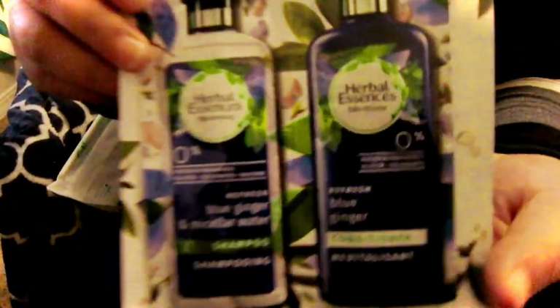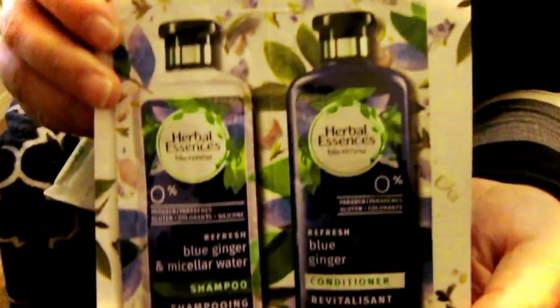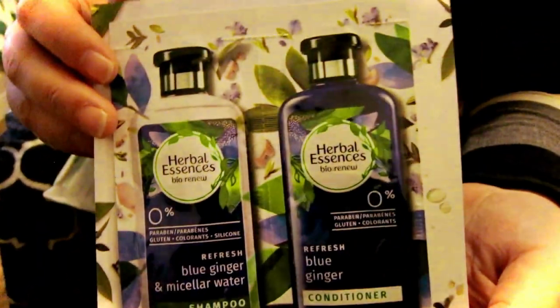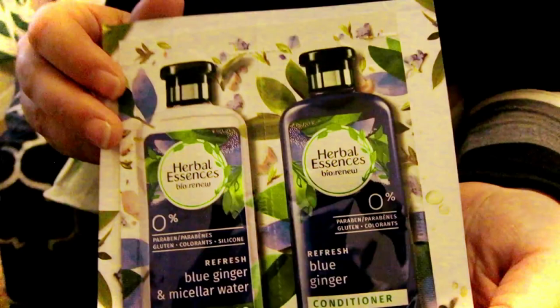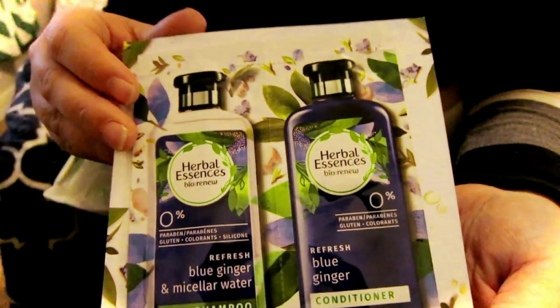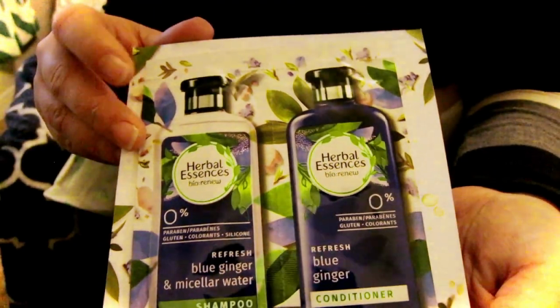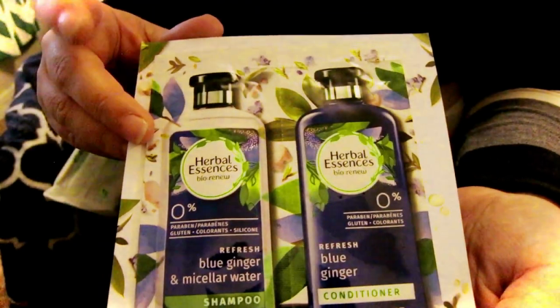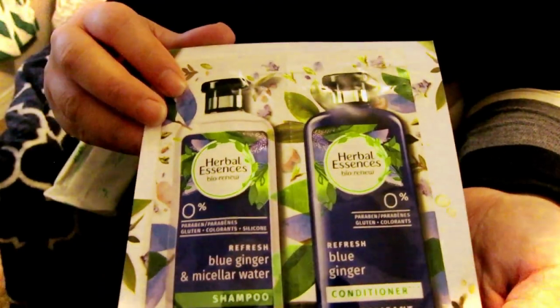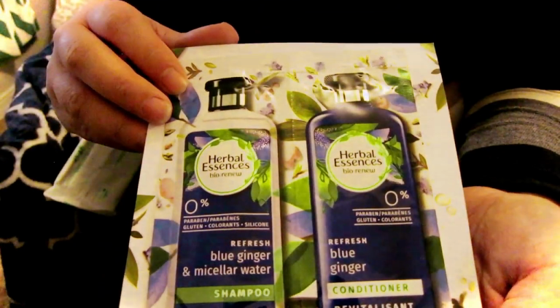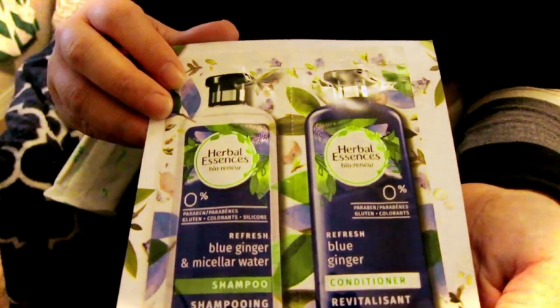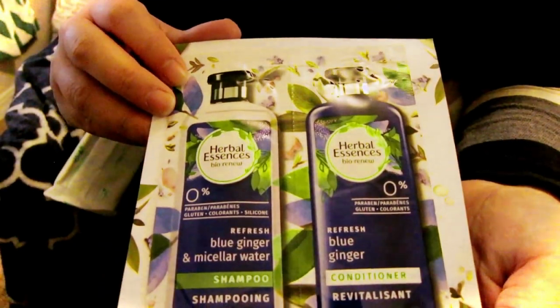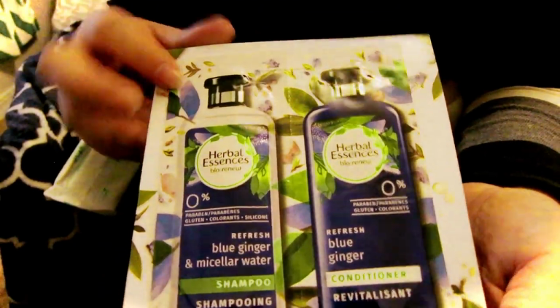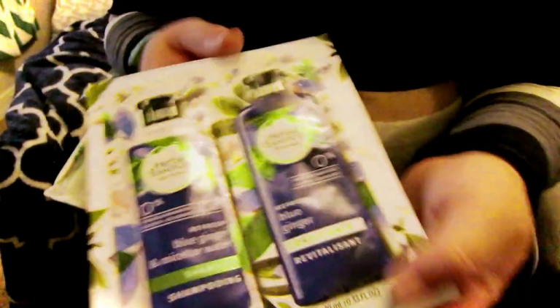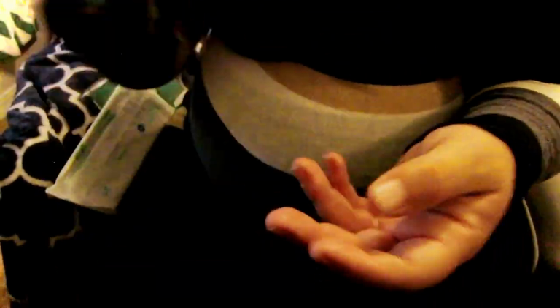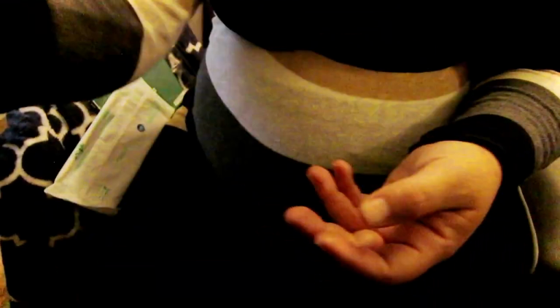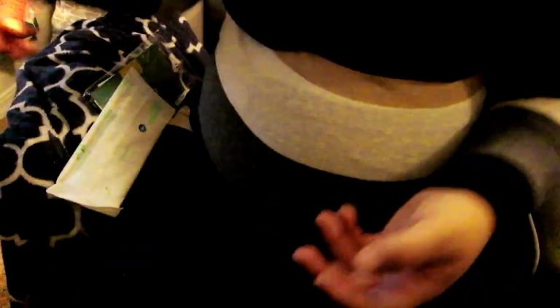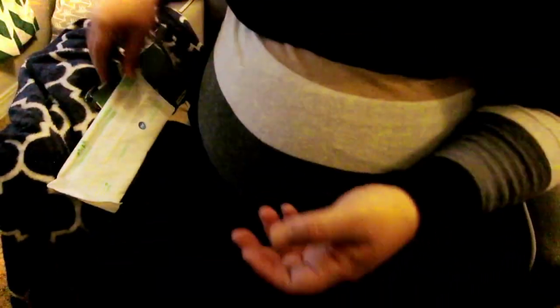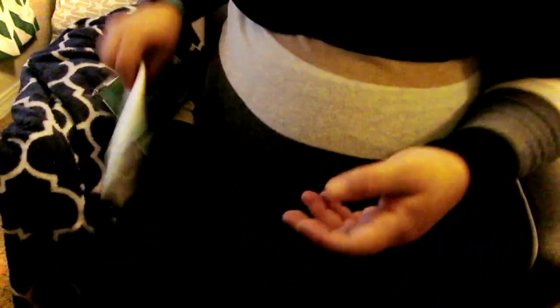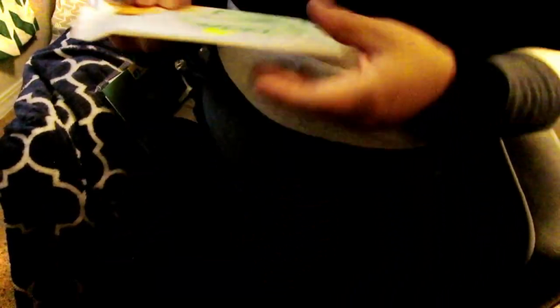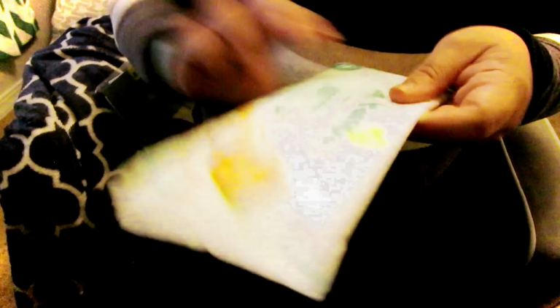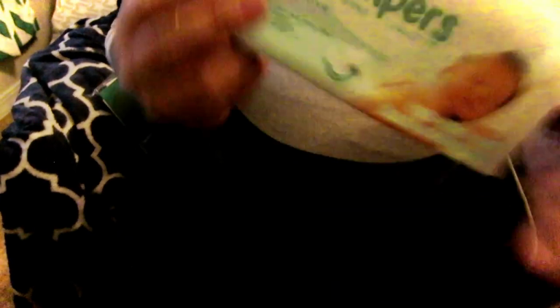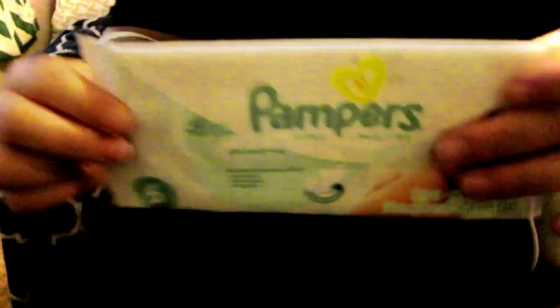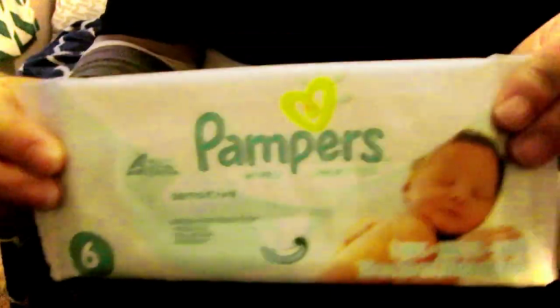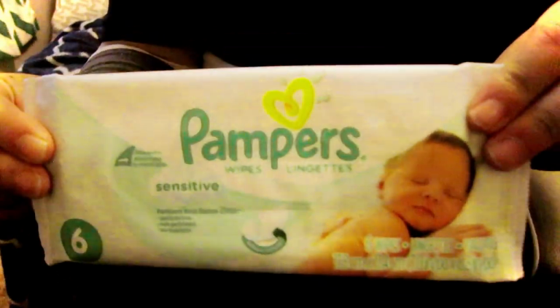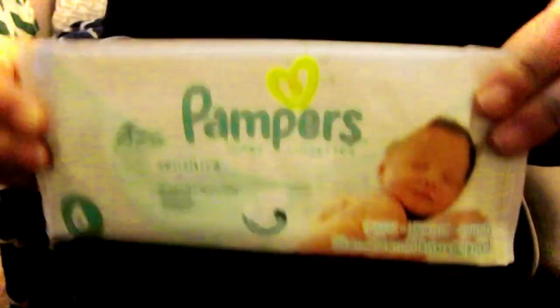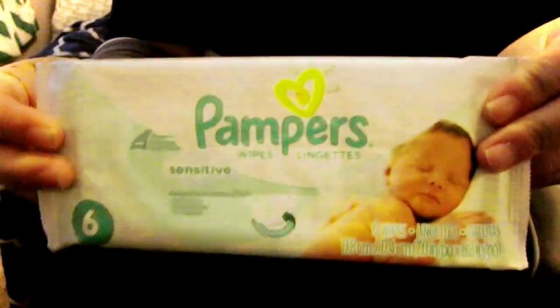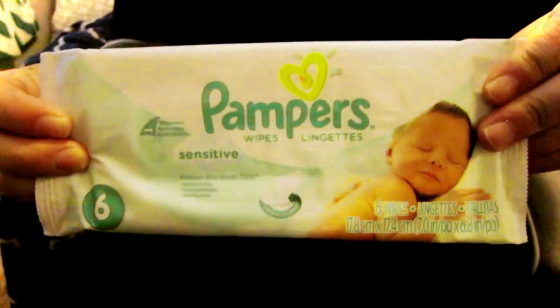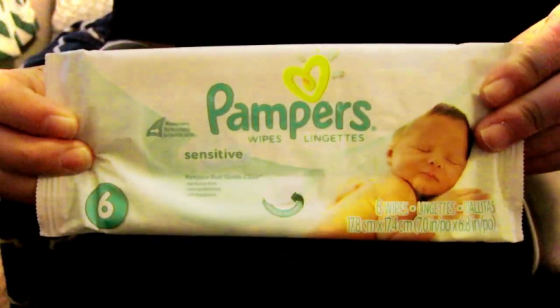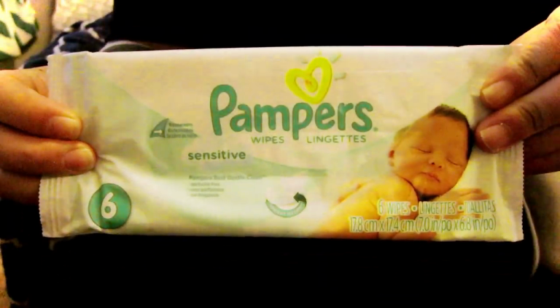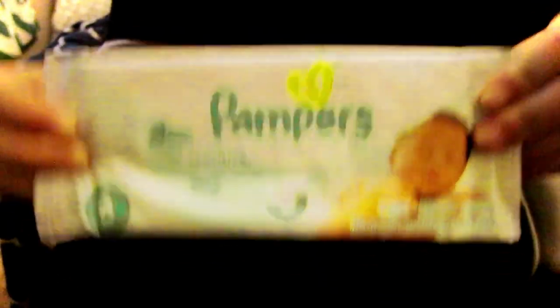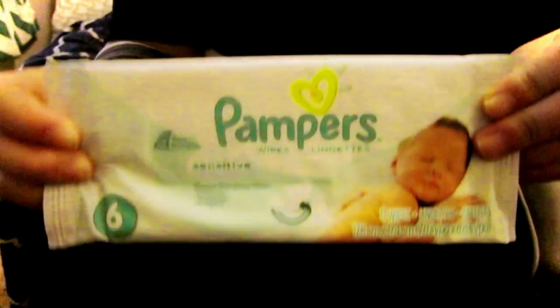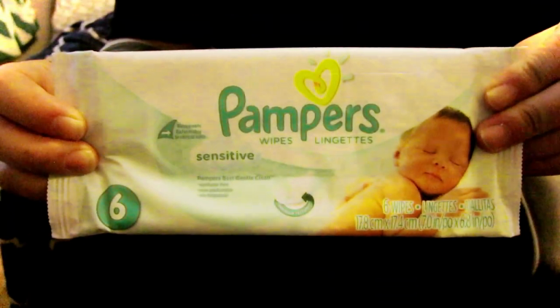Herbal Essences — samples of shampoo and conditioner. Some Huggies wet wipes. These are great to just throw in your car for an emergency.